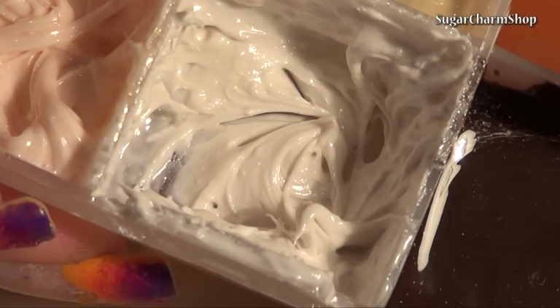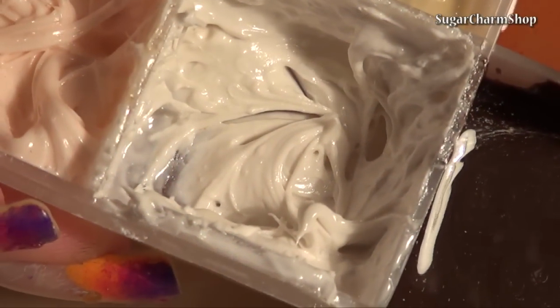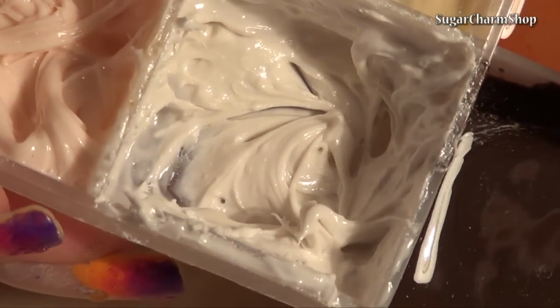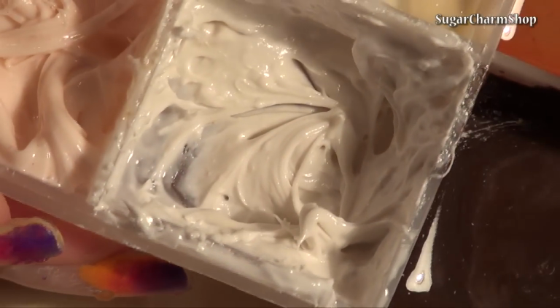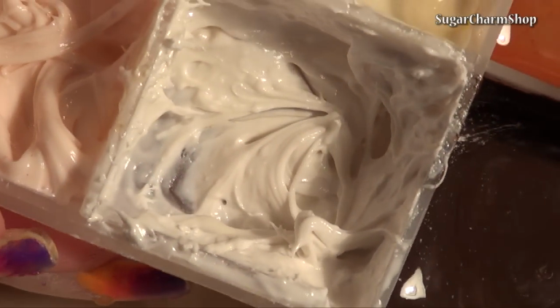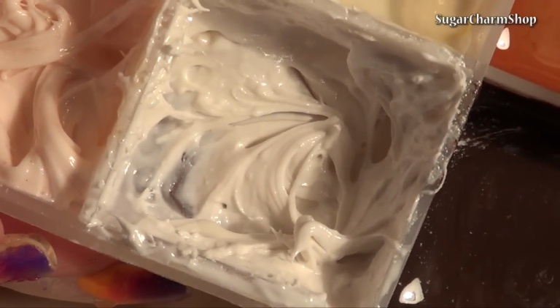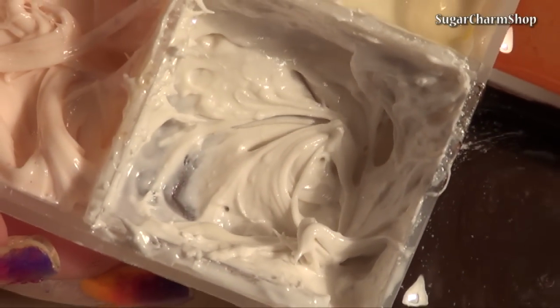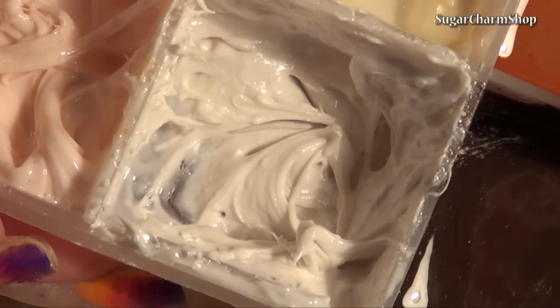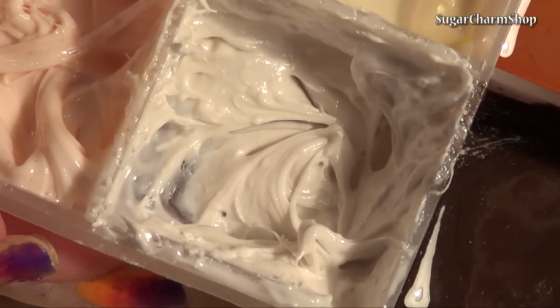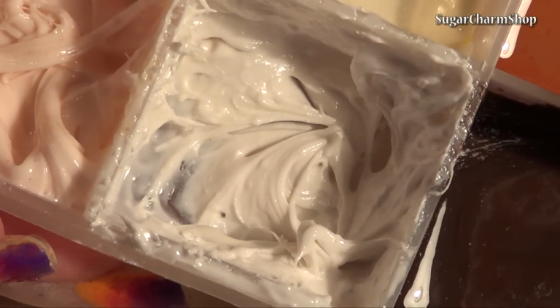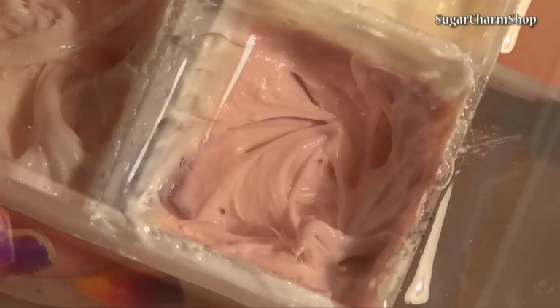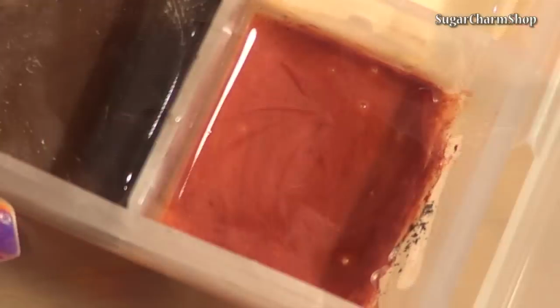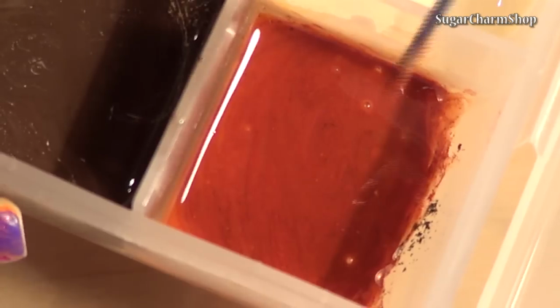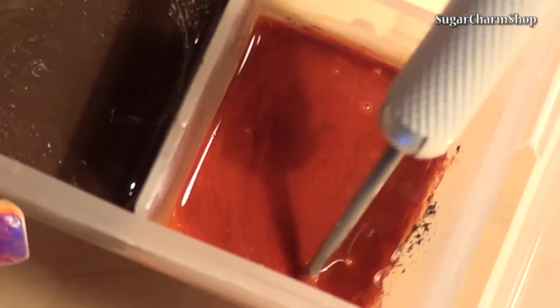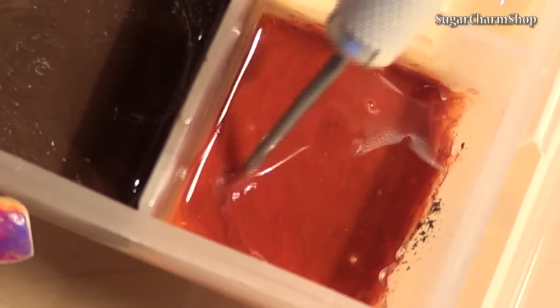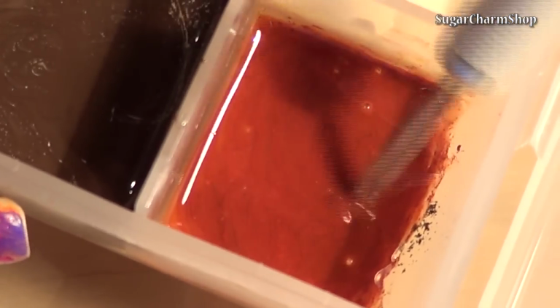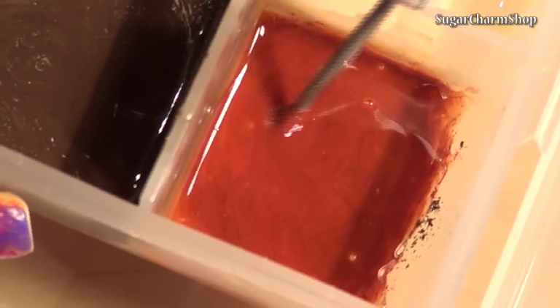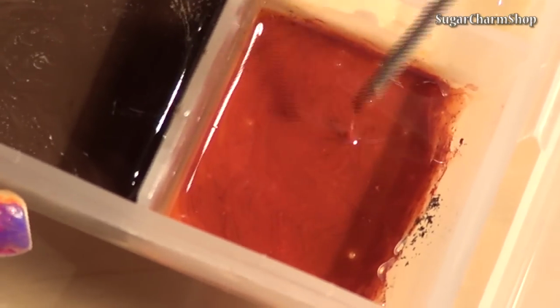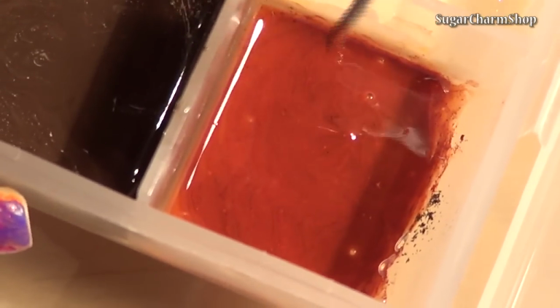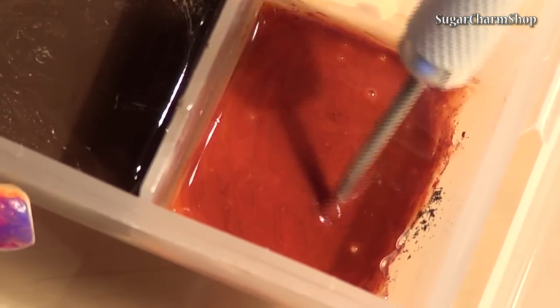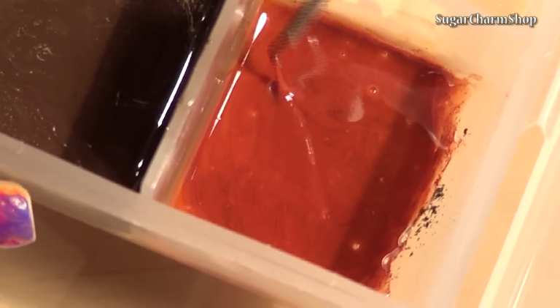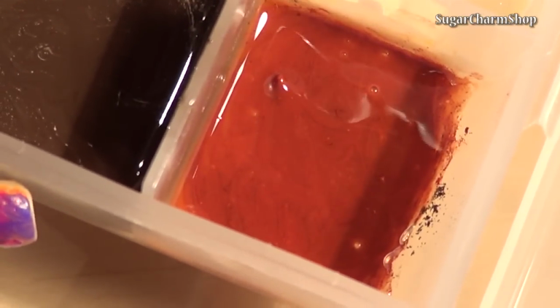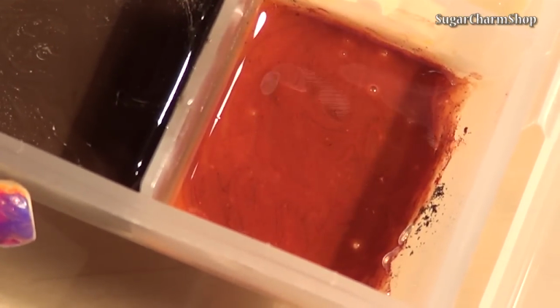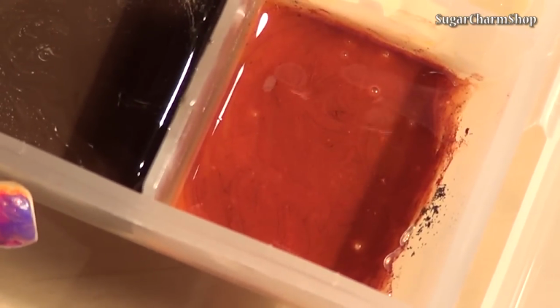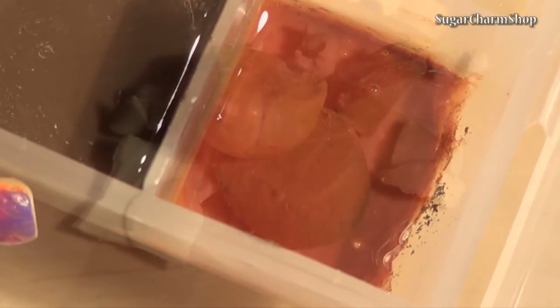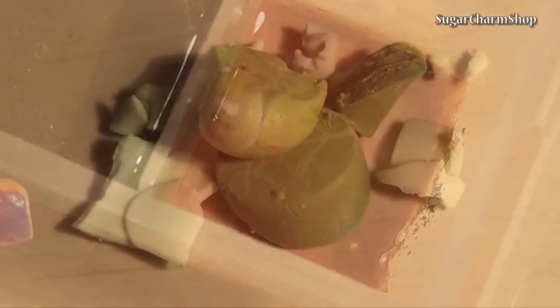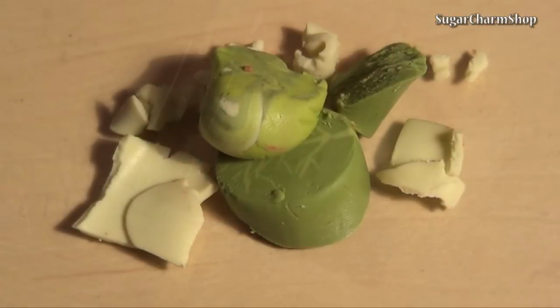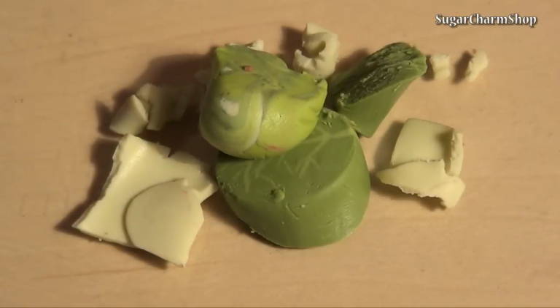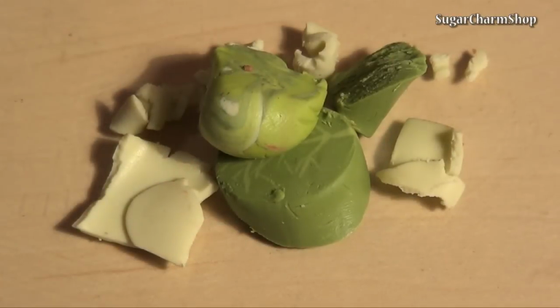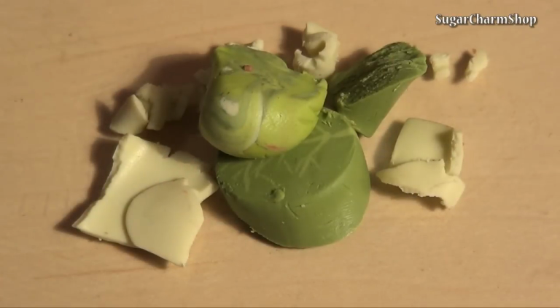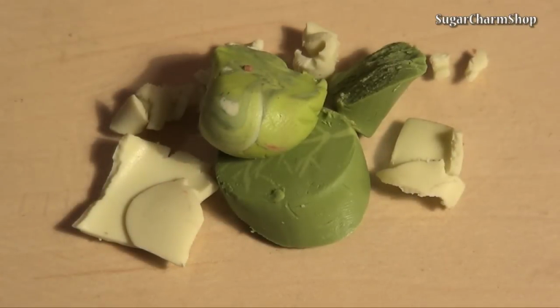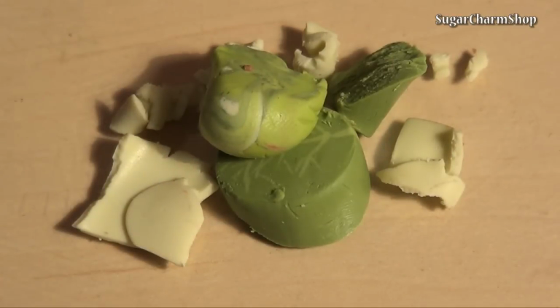Now for all the toppings. The sour cream is white clay and TLS mixed together to a nice thick consistency. And for the red sauce in the burrito, I mixed Fimo deco gel with red and brown pastels.